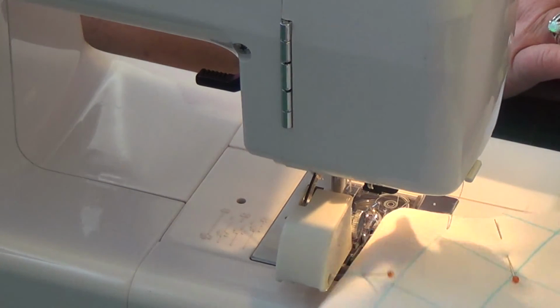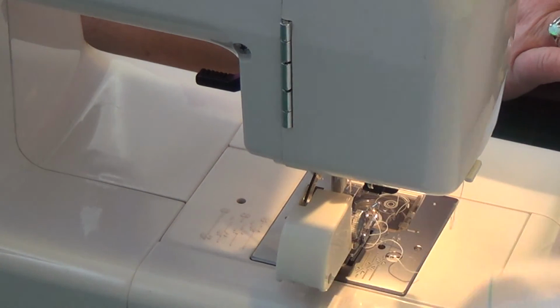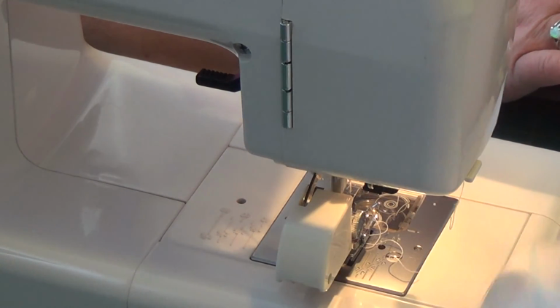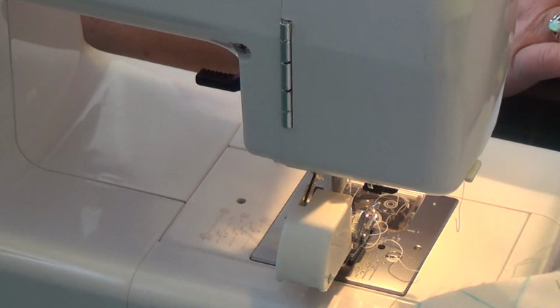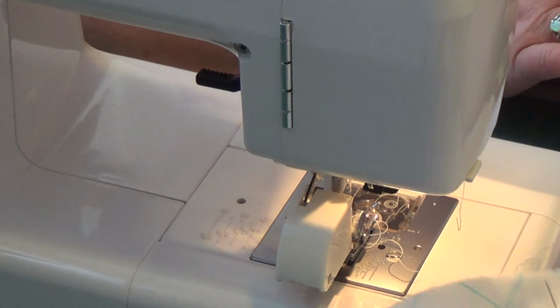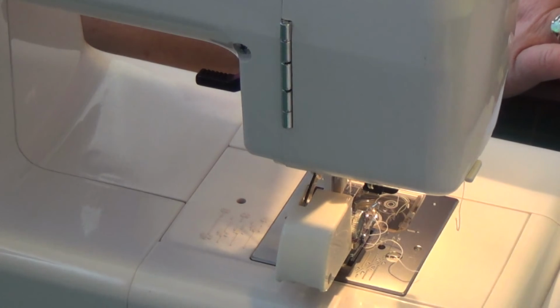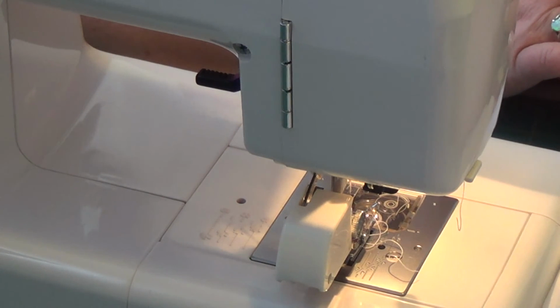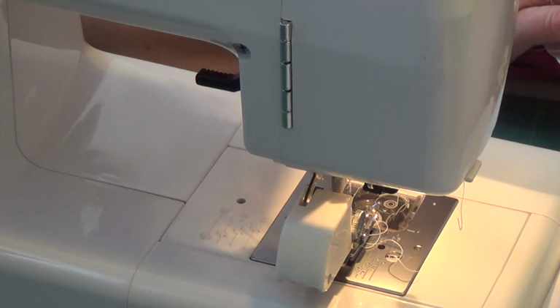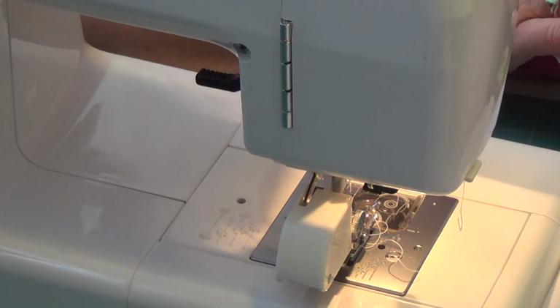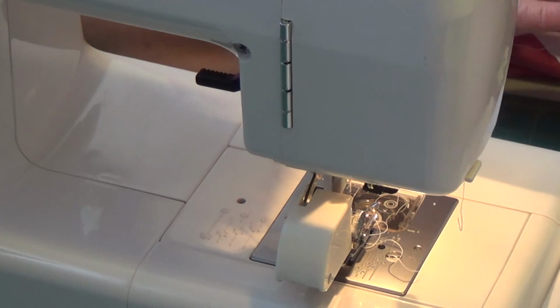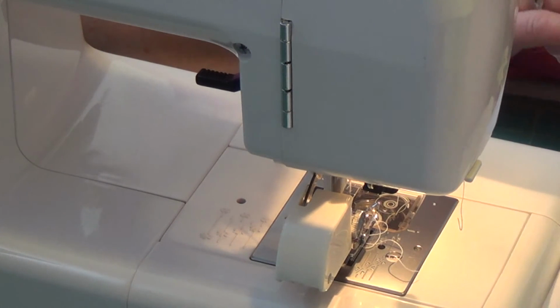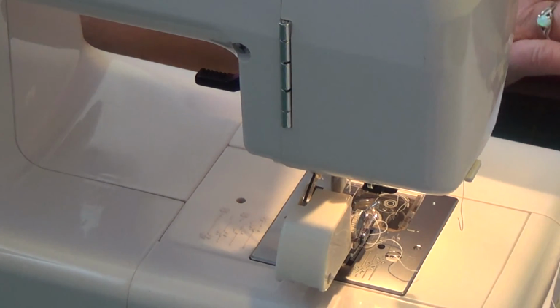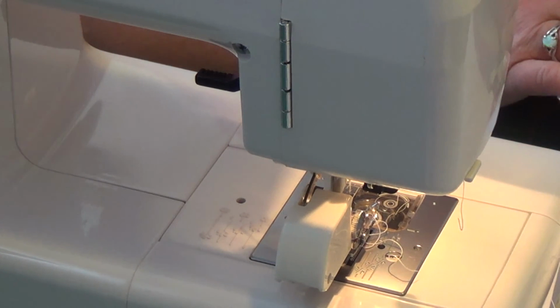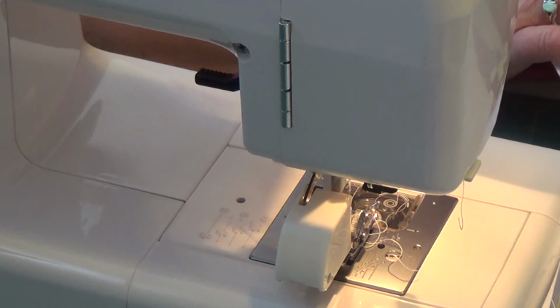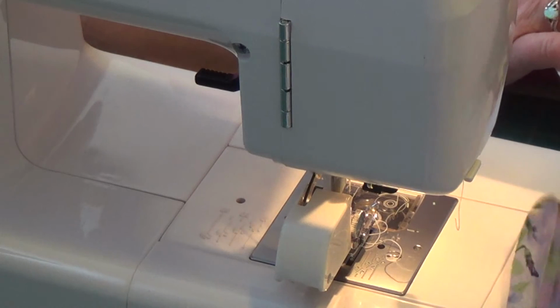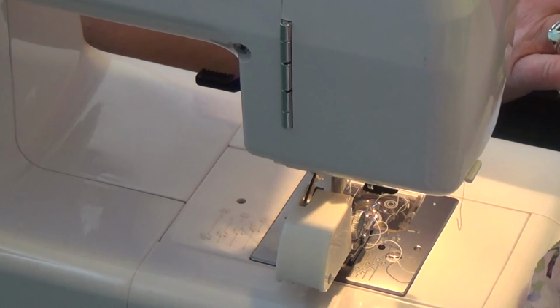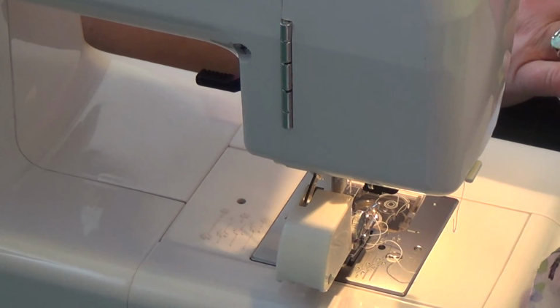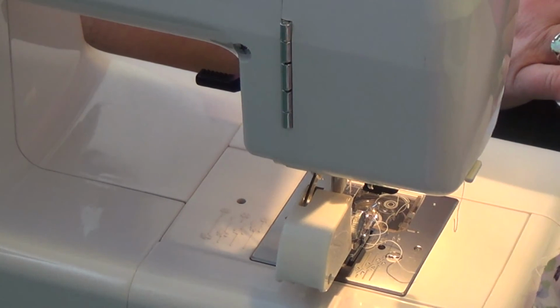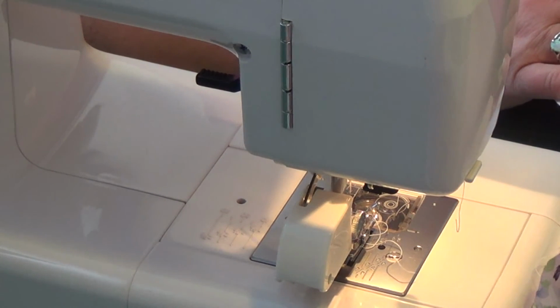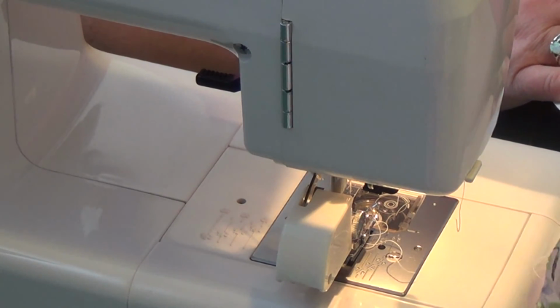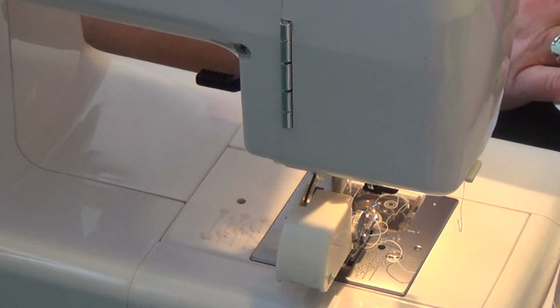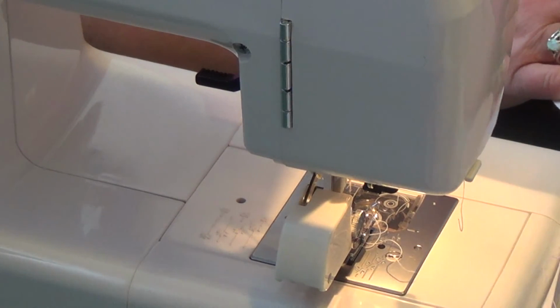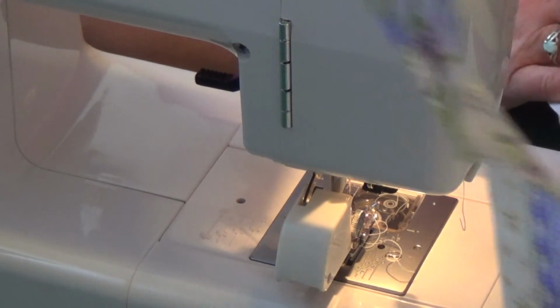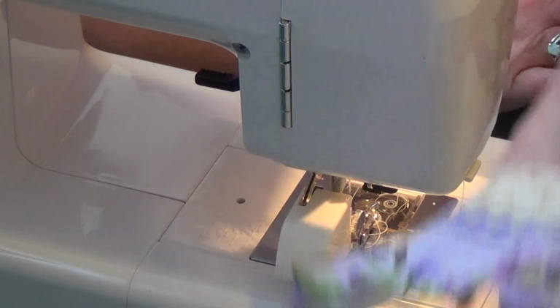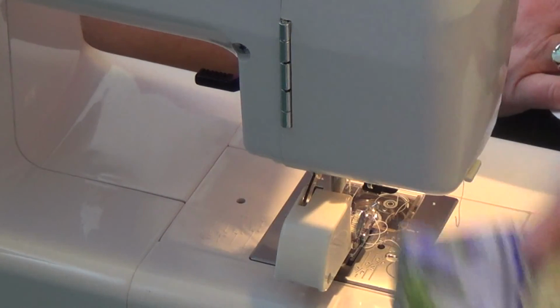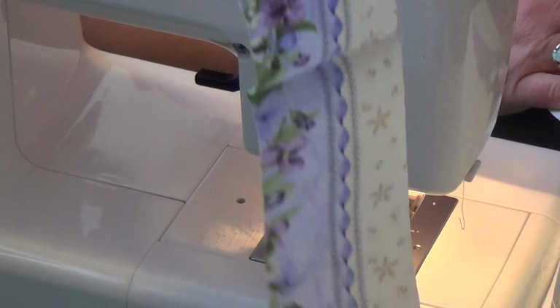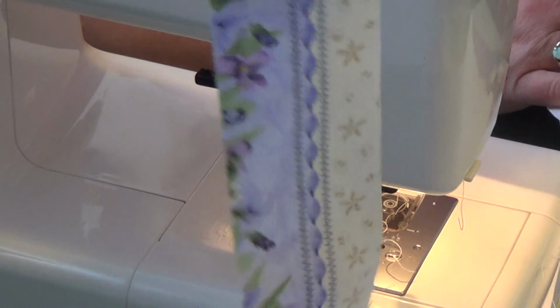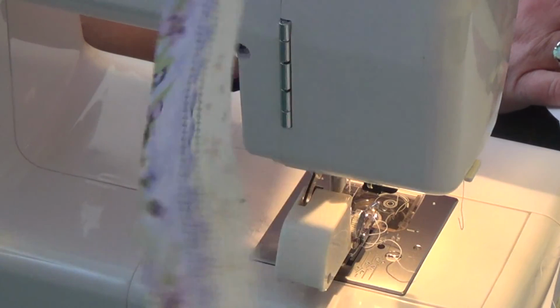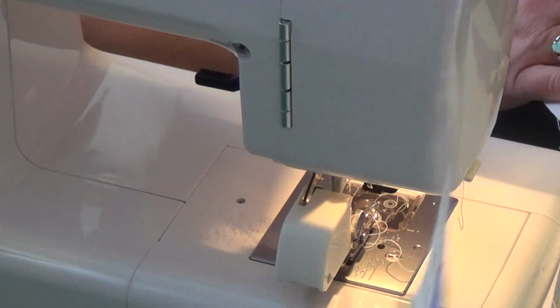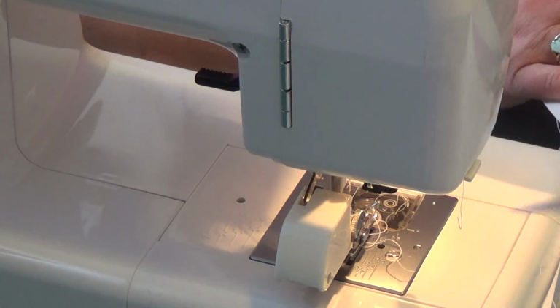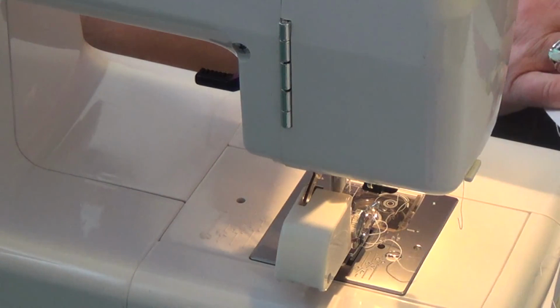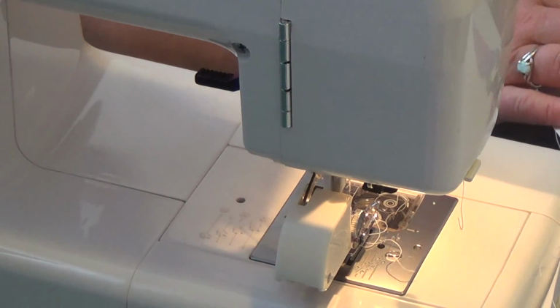I'm going to go ahead and finish this and quilt these little guys here. When I get done I'm going to come back and show you how to sew all of this together, and I'm going to show you how to do your binding. If you just have short little pieces like this, that's okay too — I'll be back.